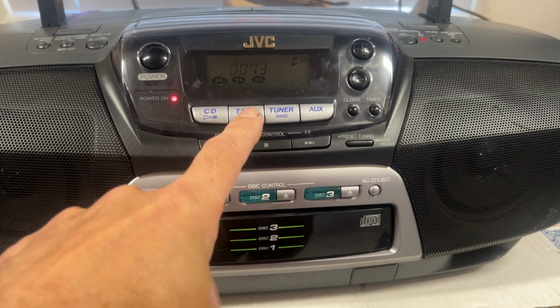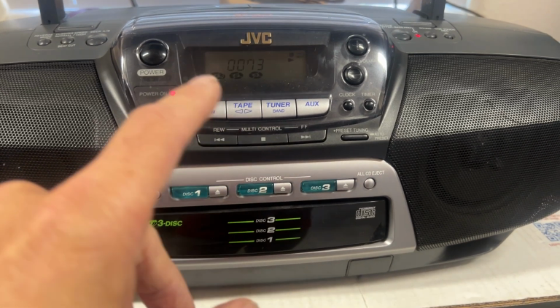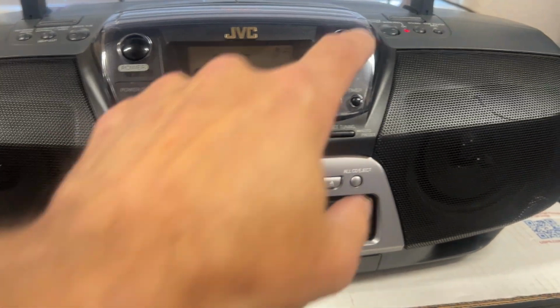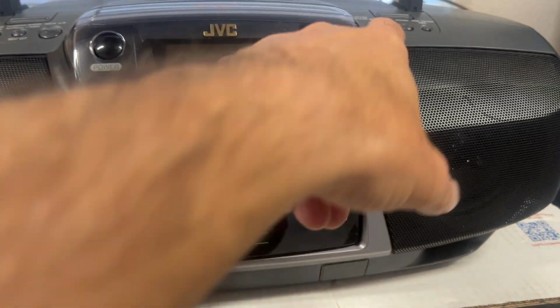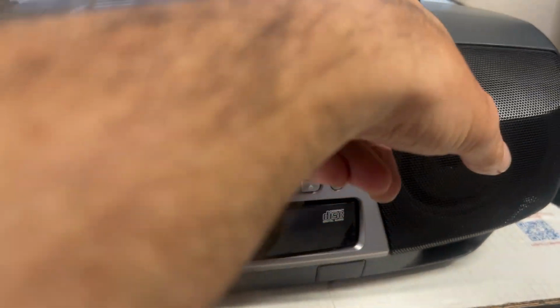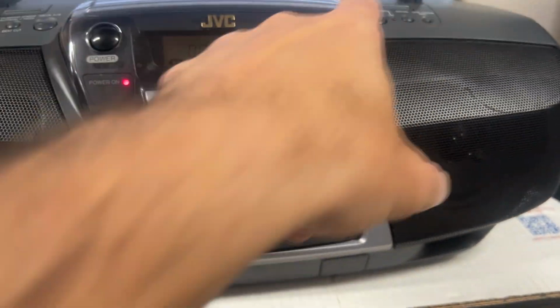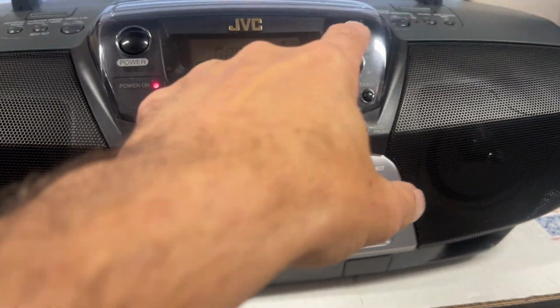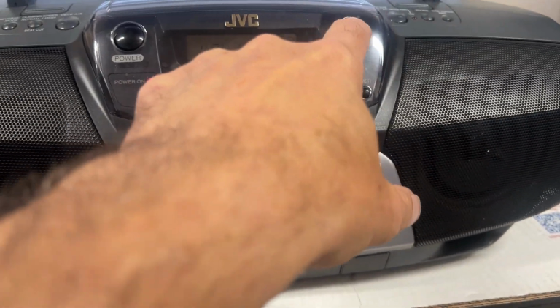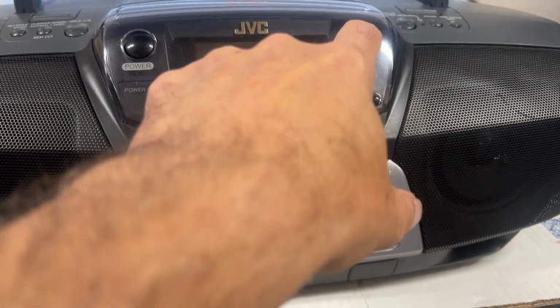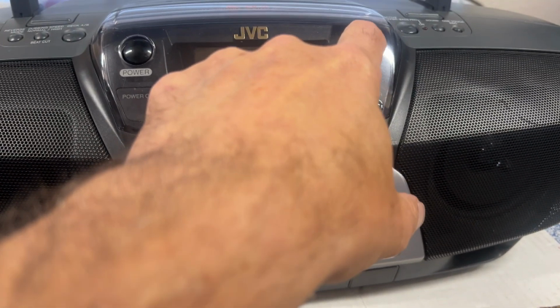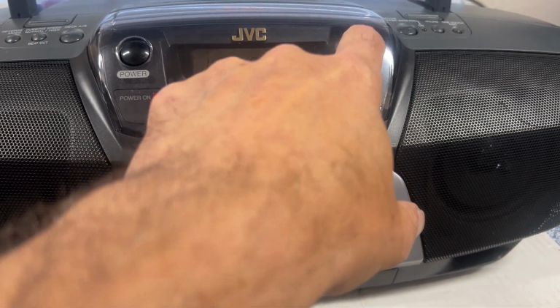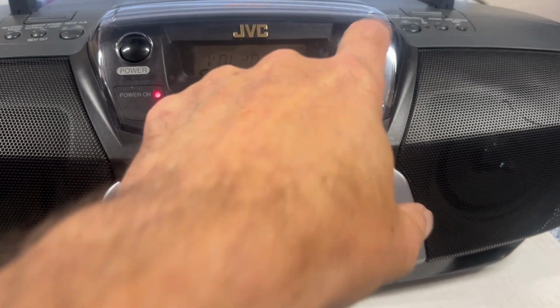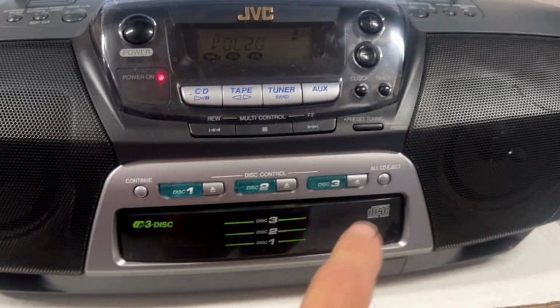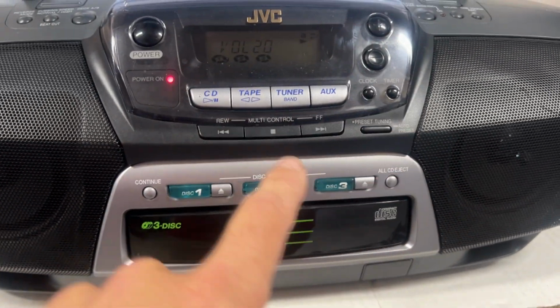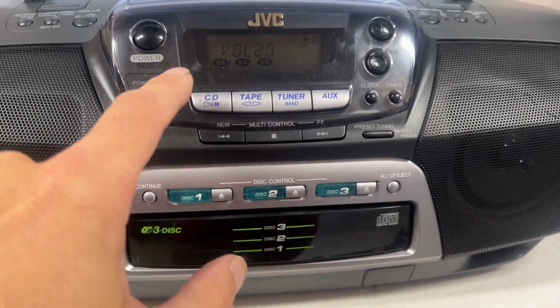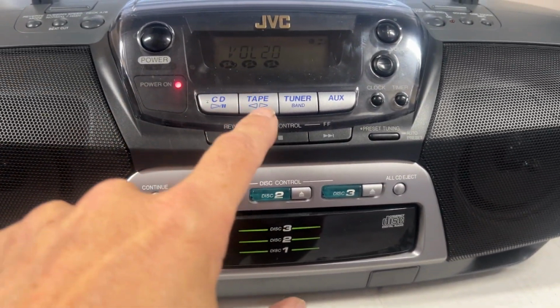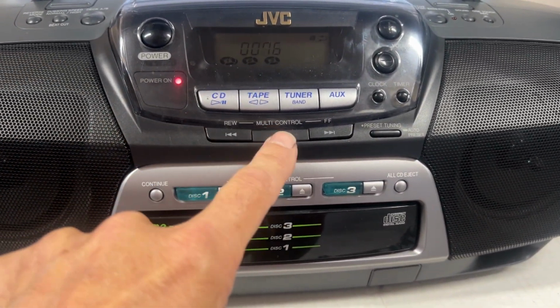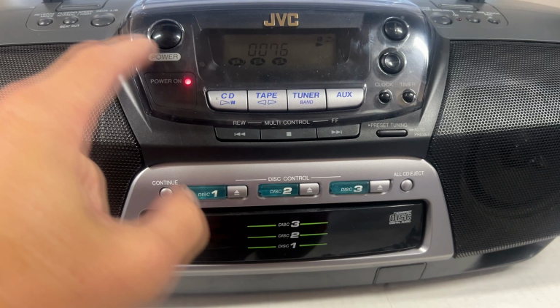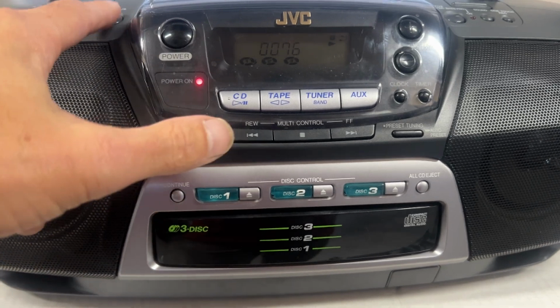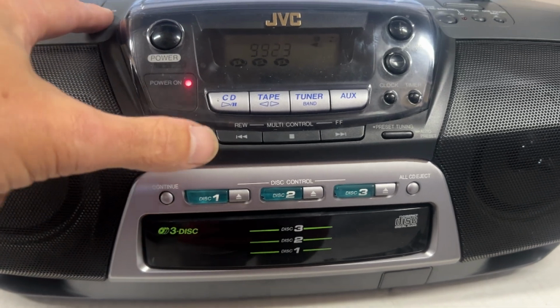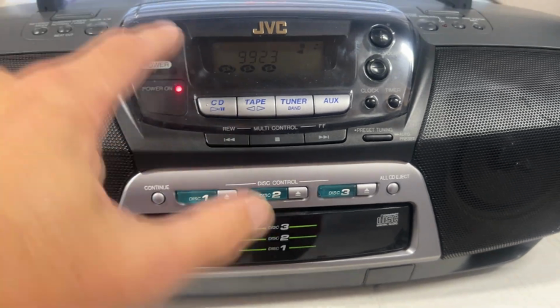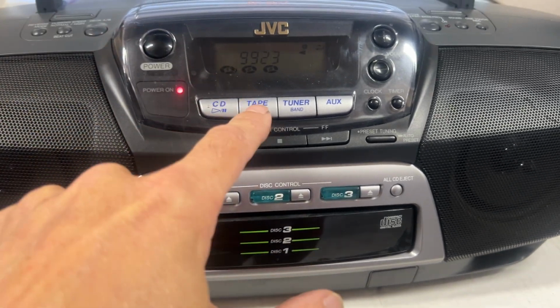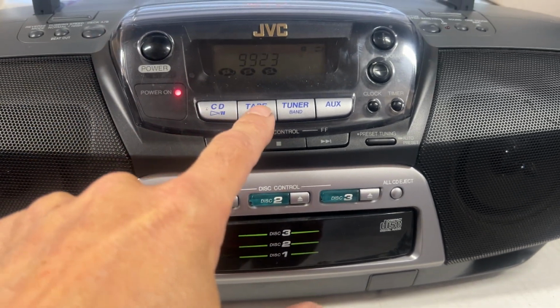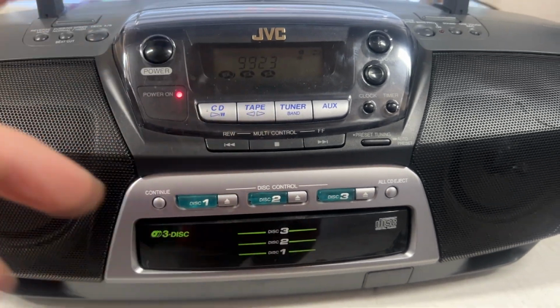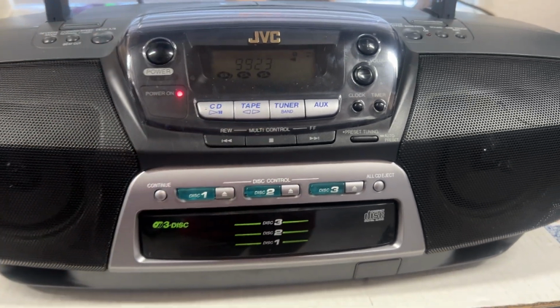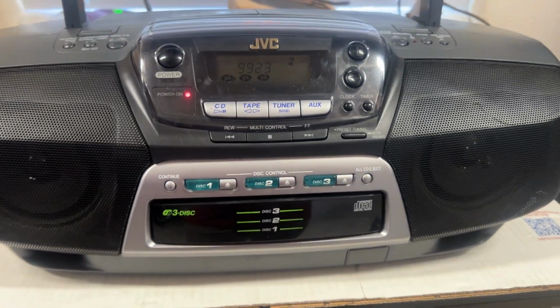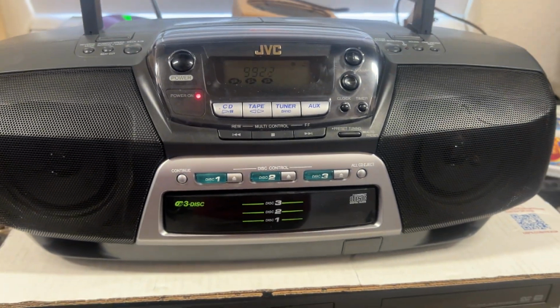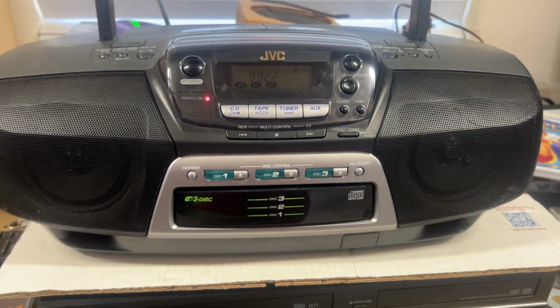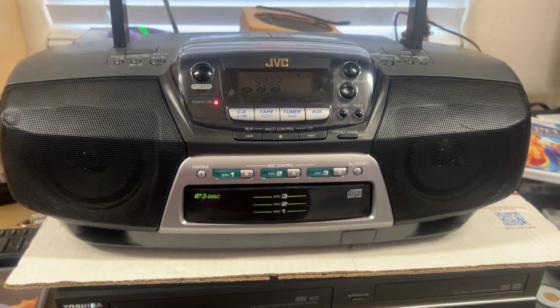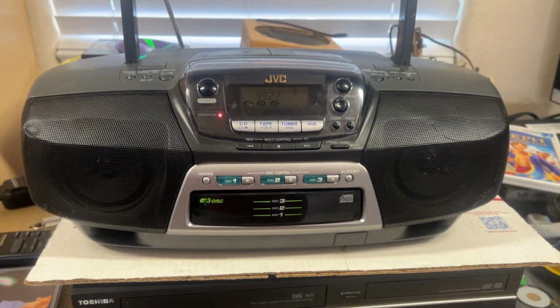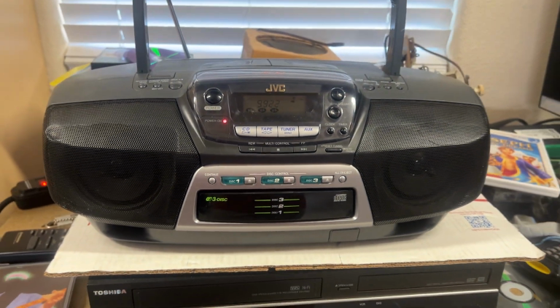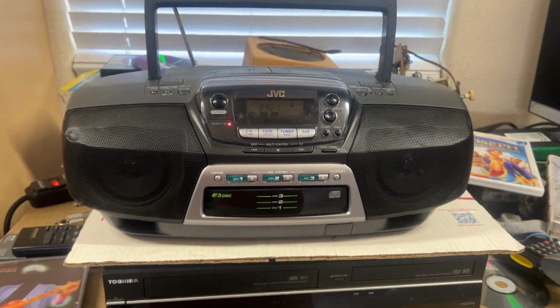We'll switch it over to the tape. And then we'll stop and switch it to the other tape. Works great.